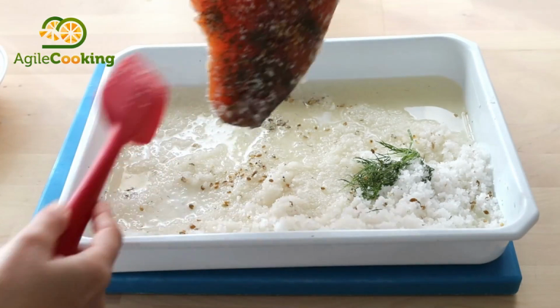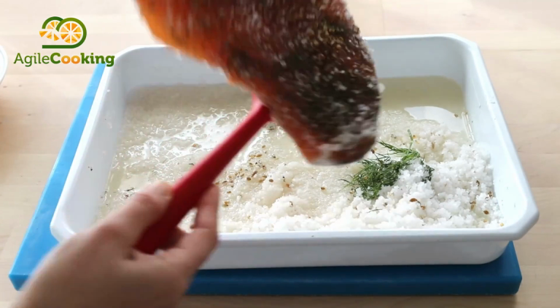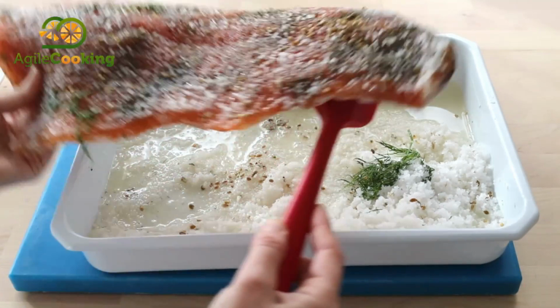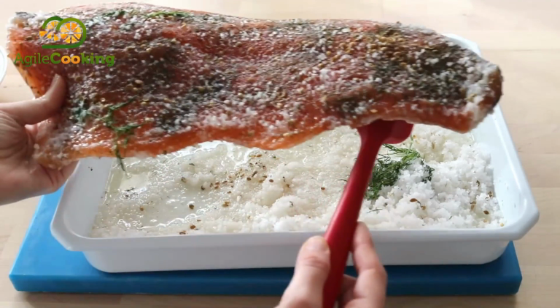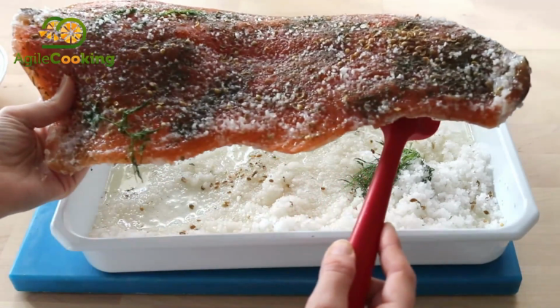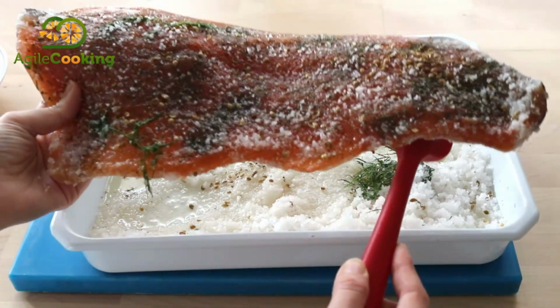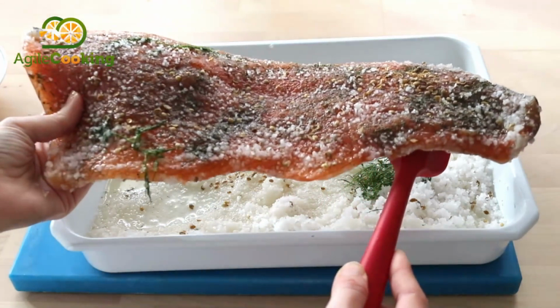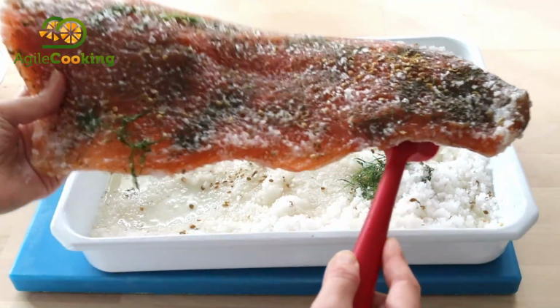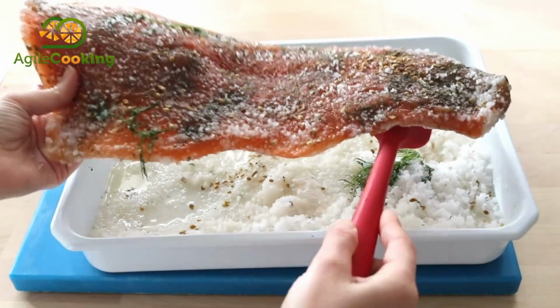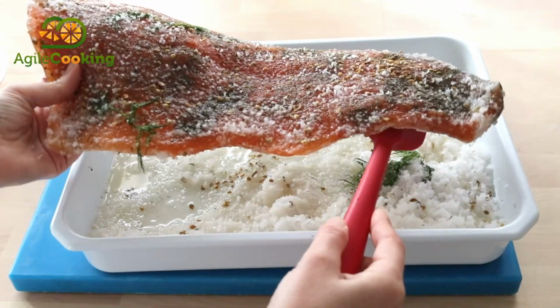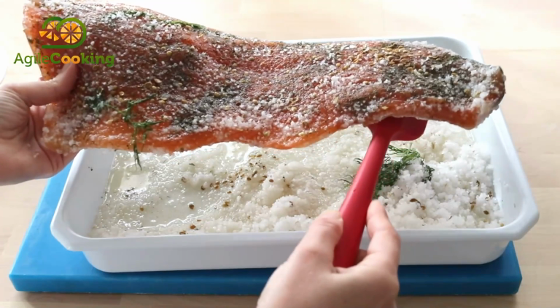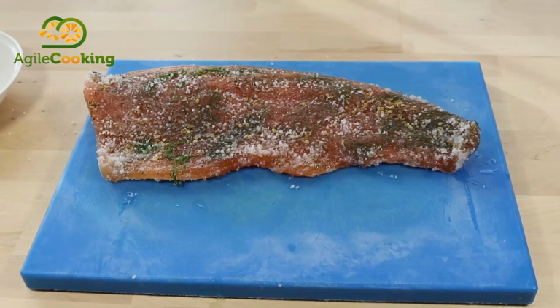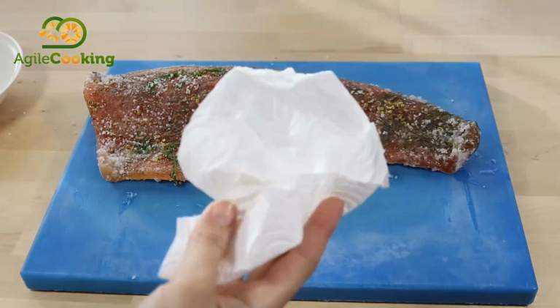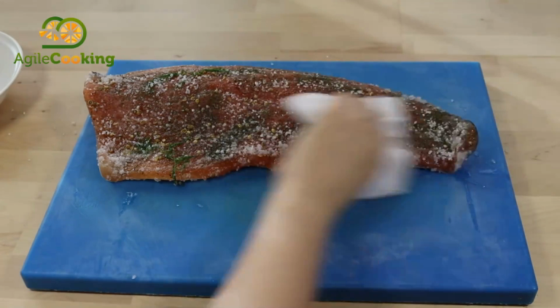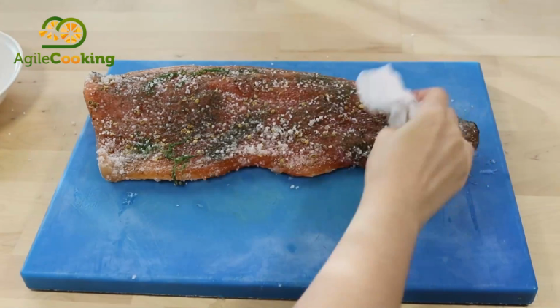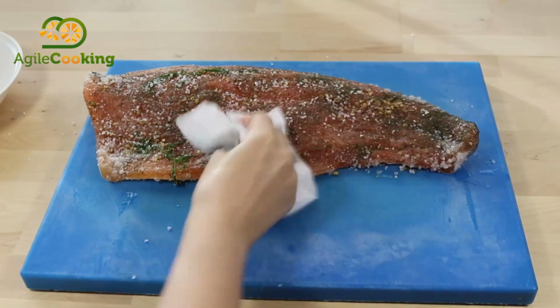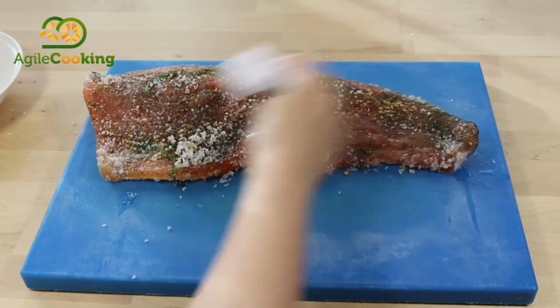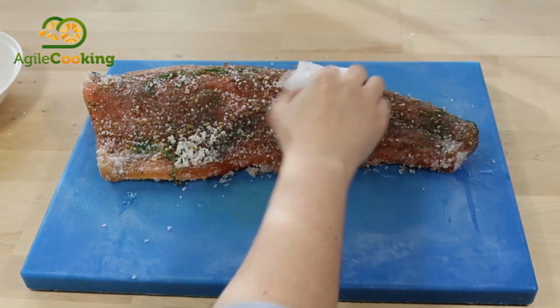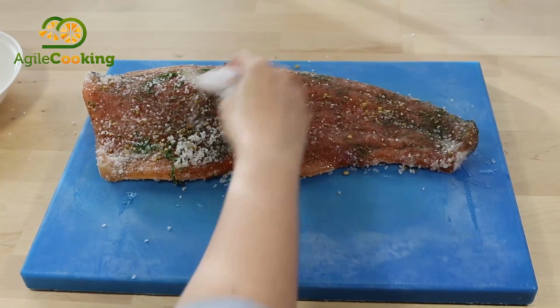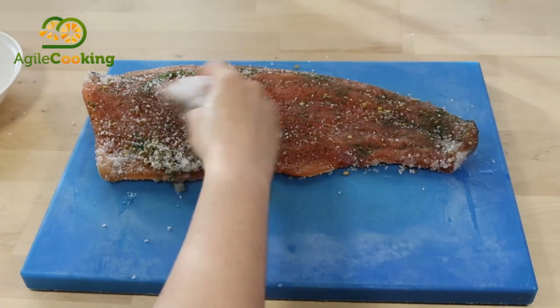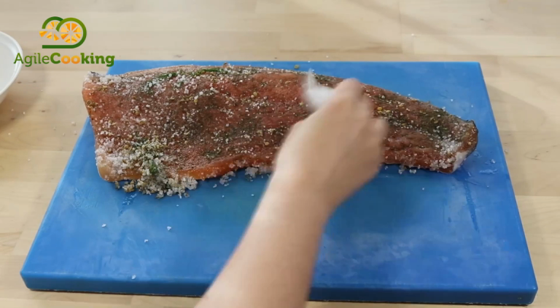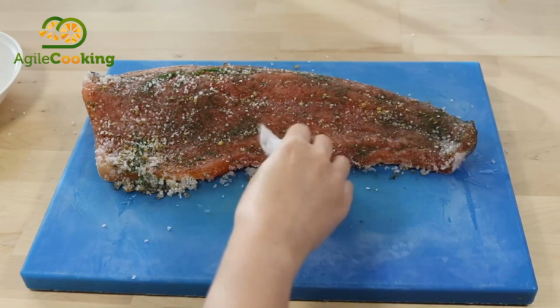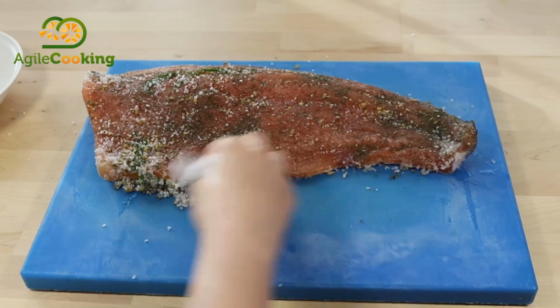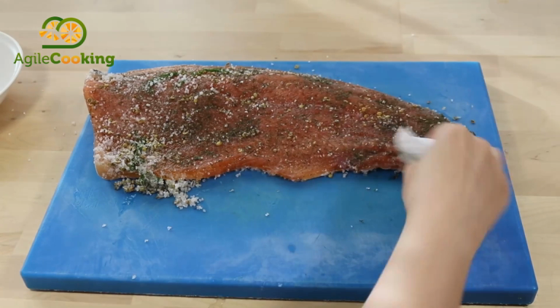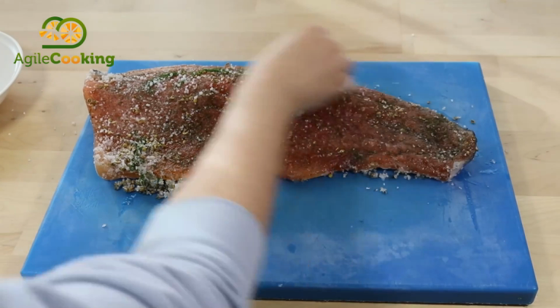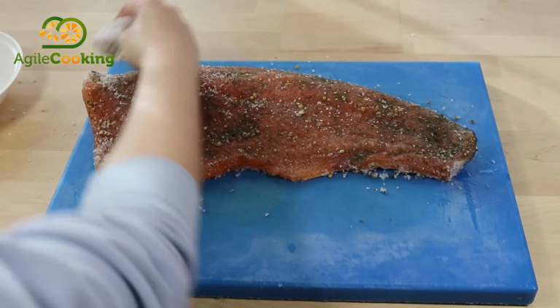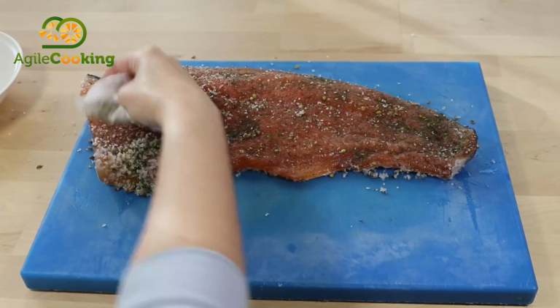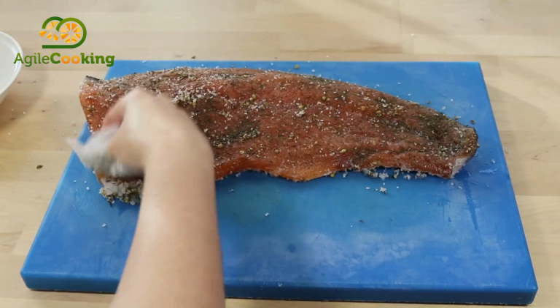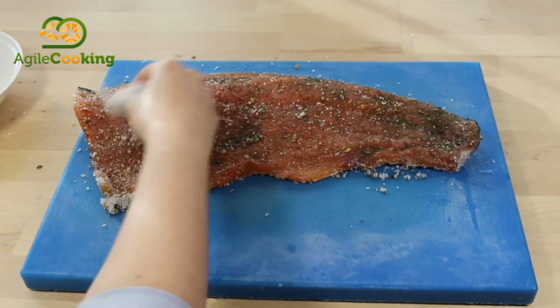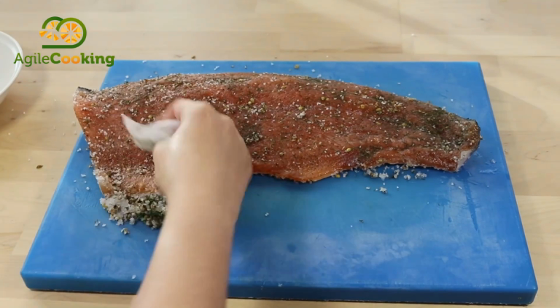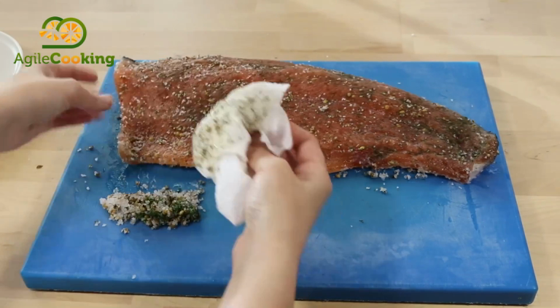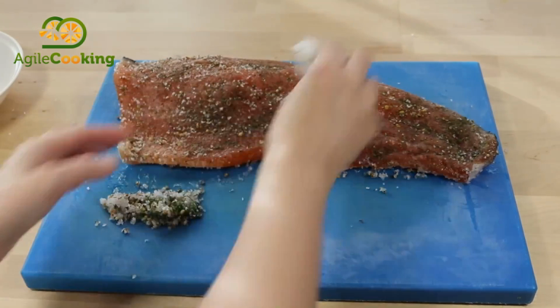You should remove the salt very well from the top. Sometimes I even put it under the tap, but today I just clean it with a paper towel to see if there is any change of flavor — and honestly it was not much different.